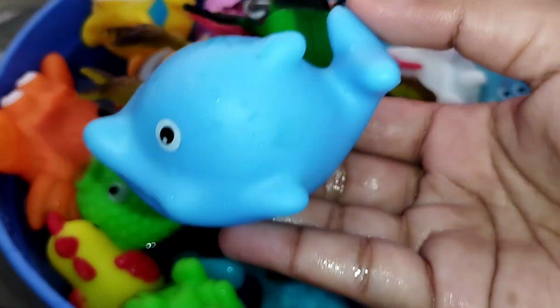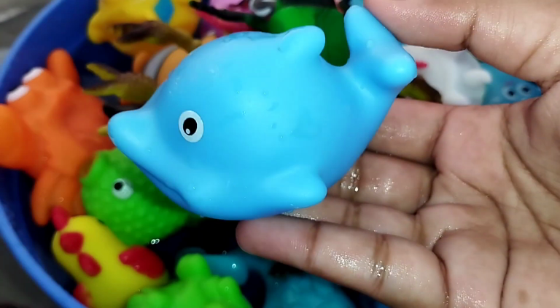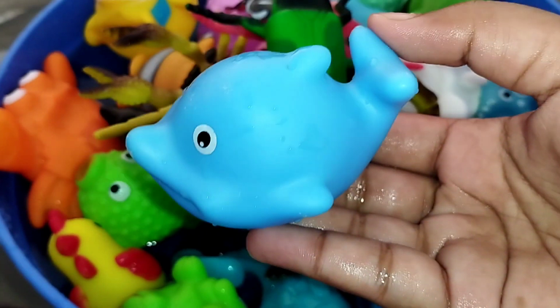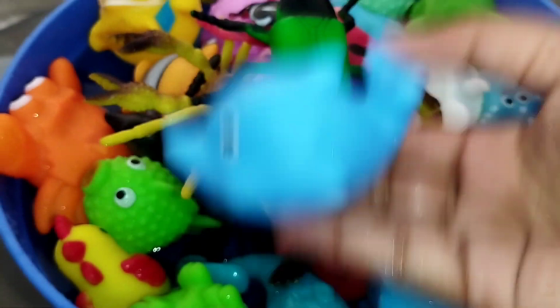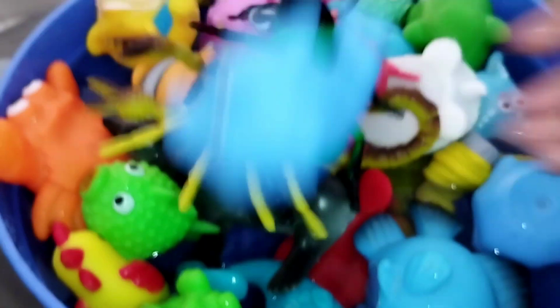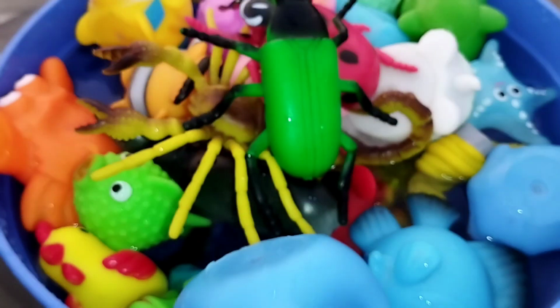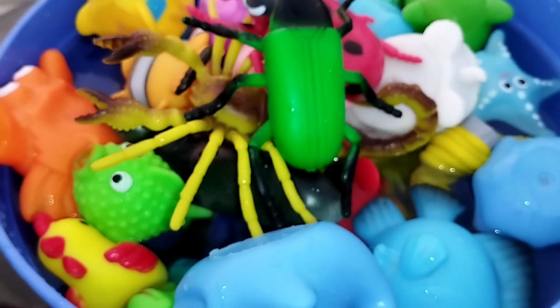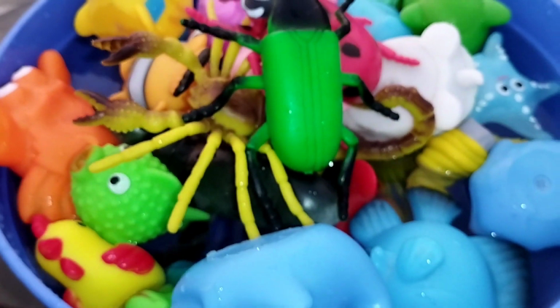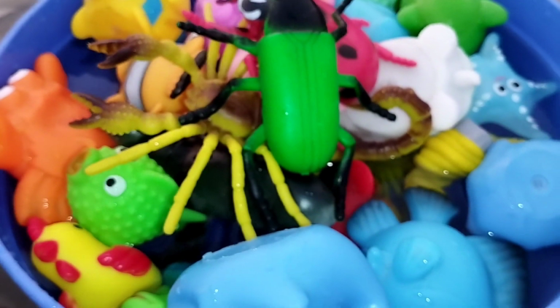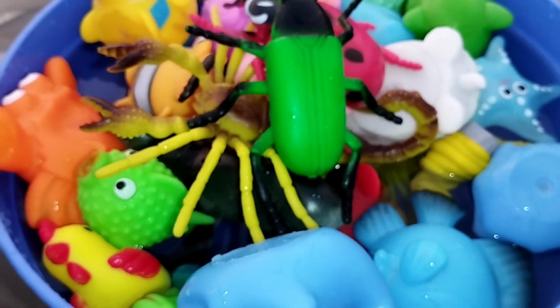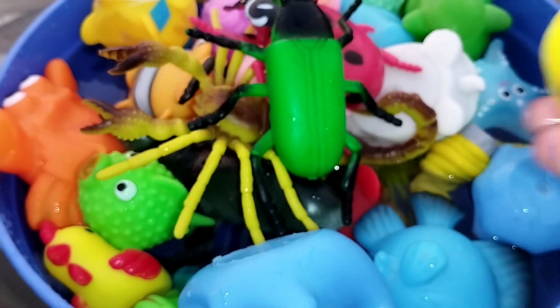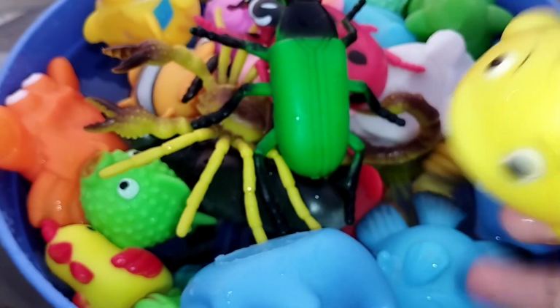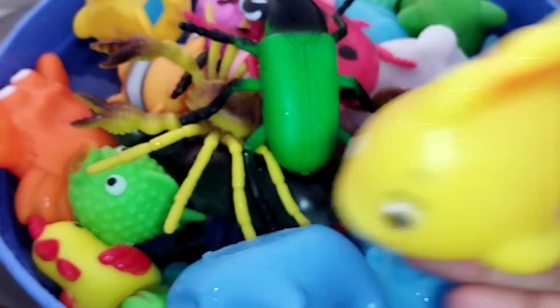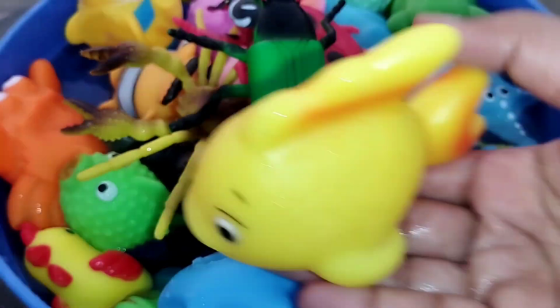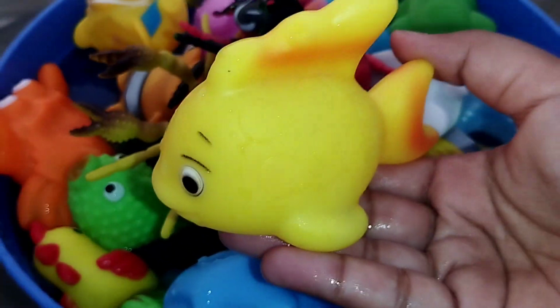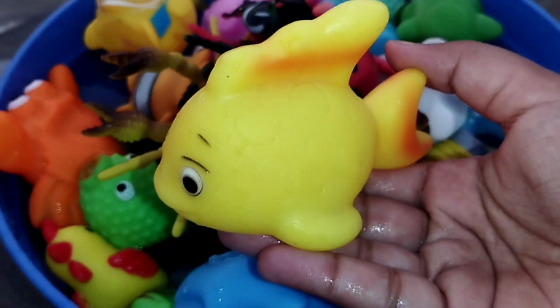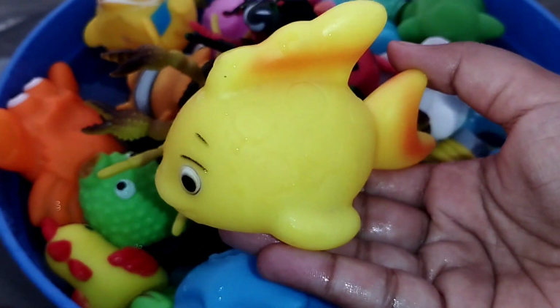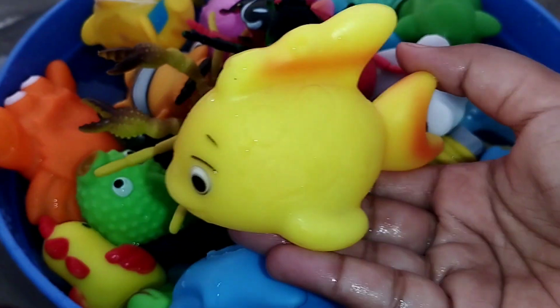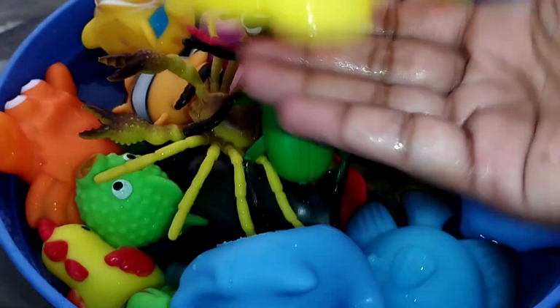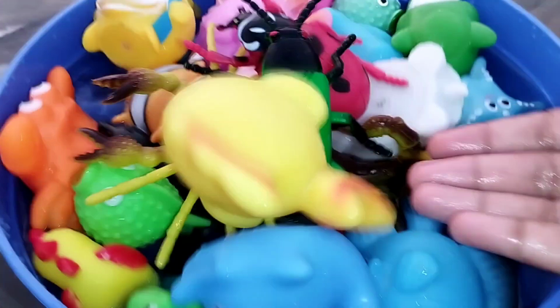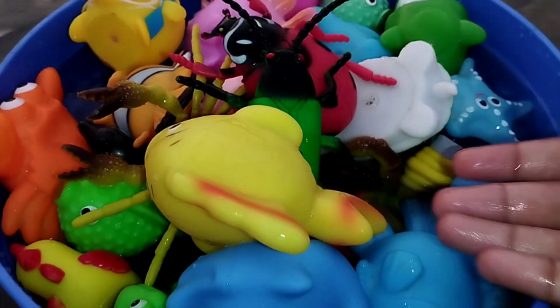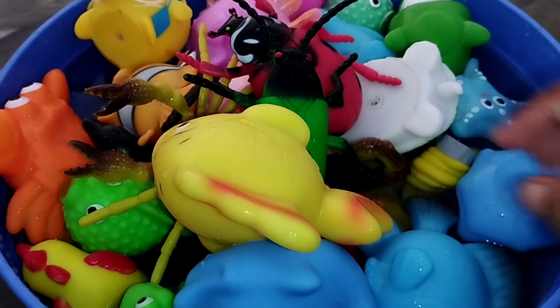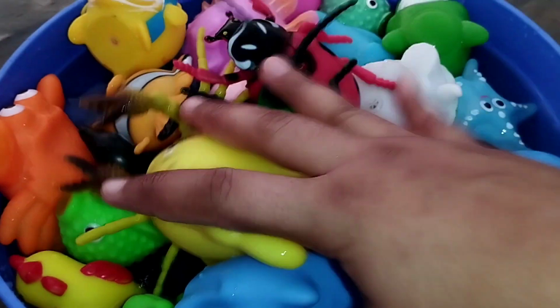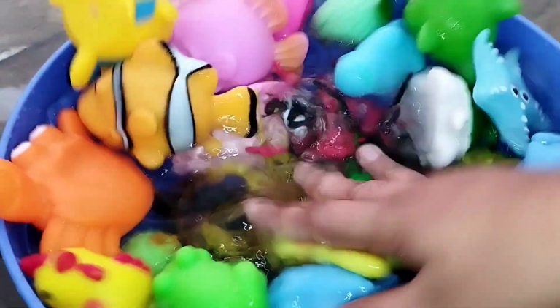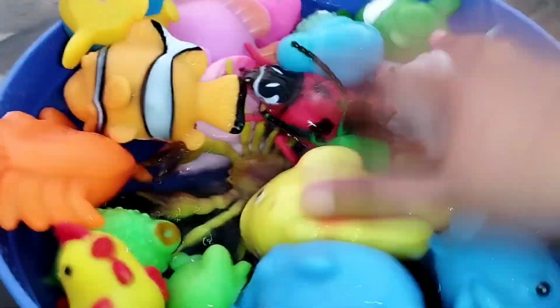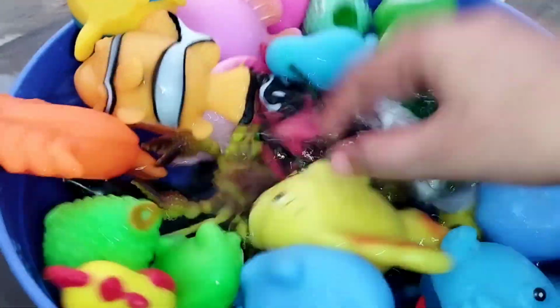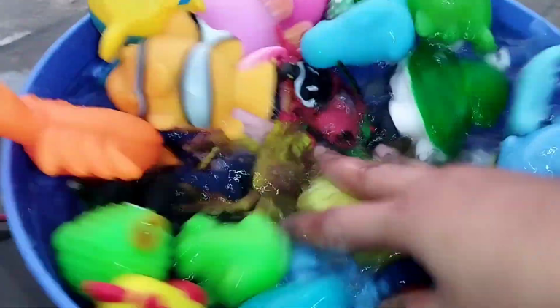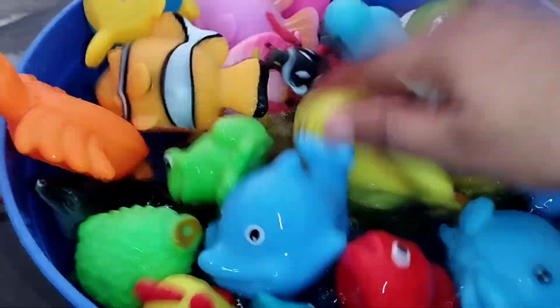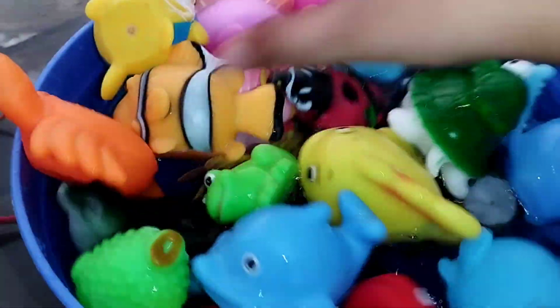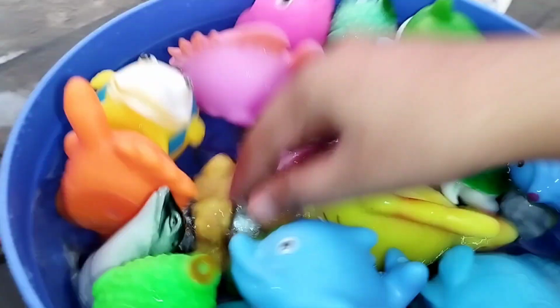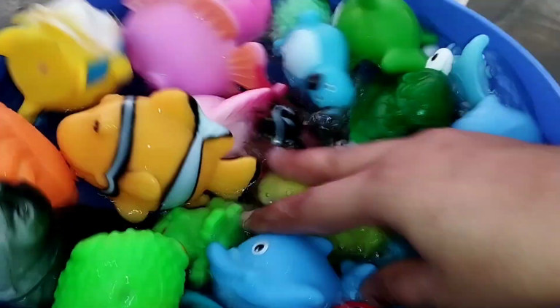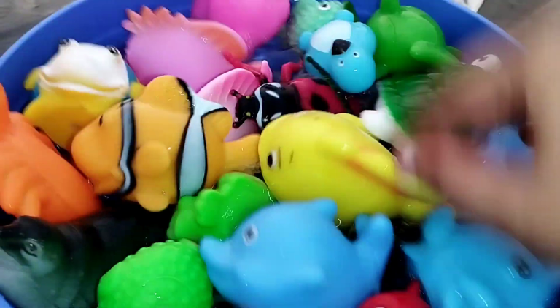This is a blue whale. This is a blue whale. The next one is a yellow fish.